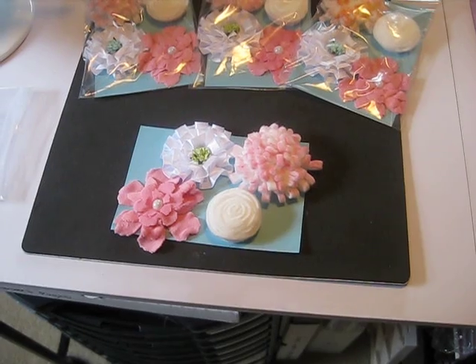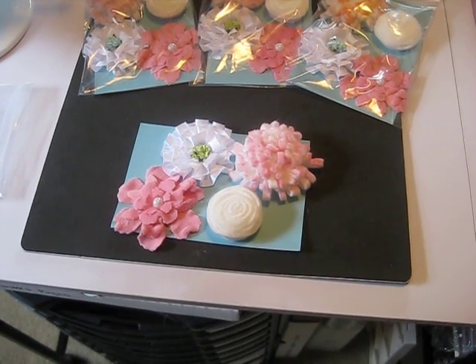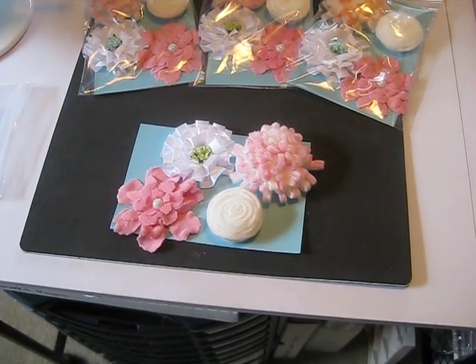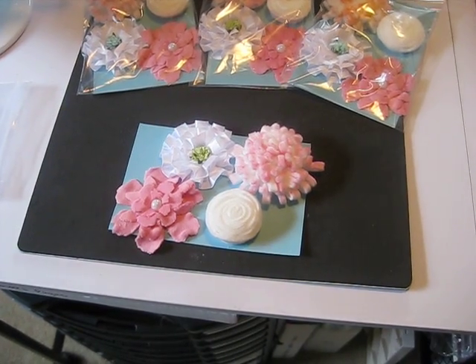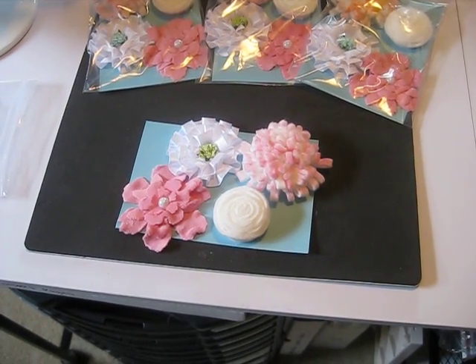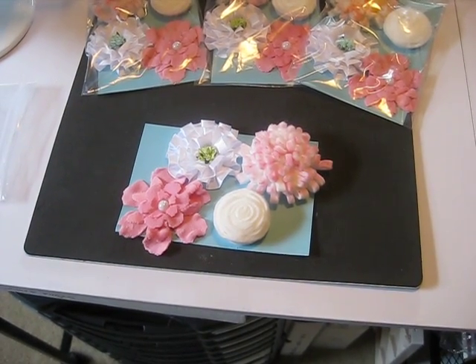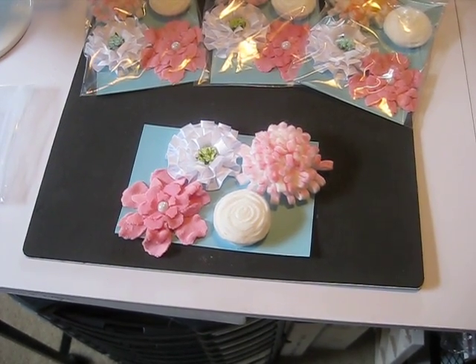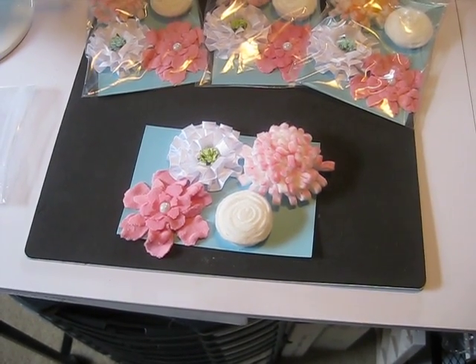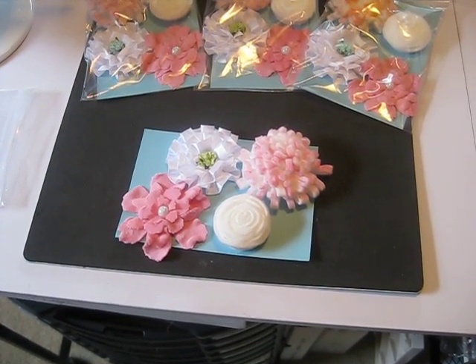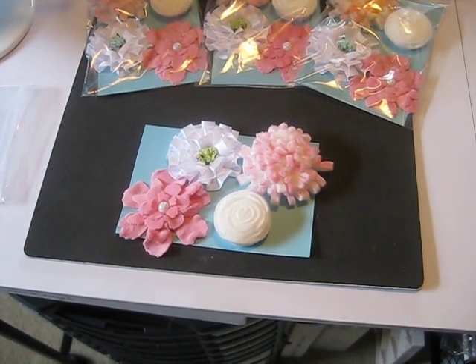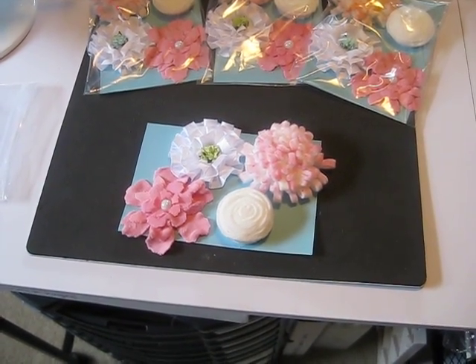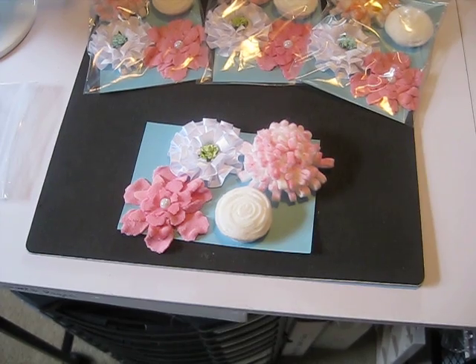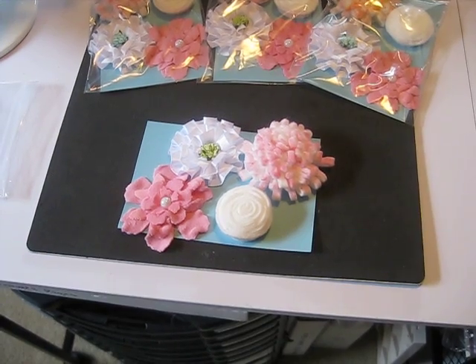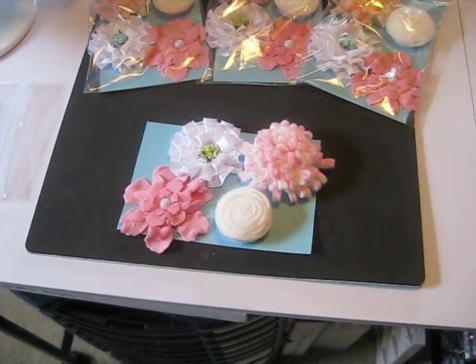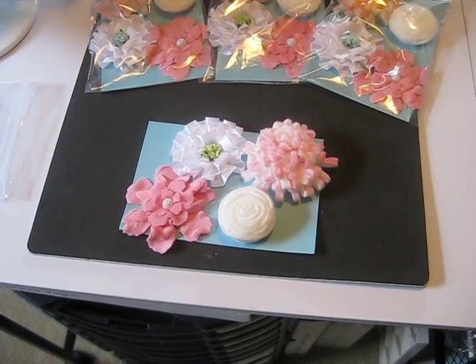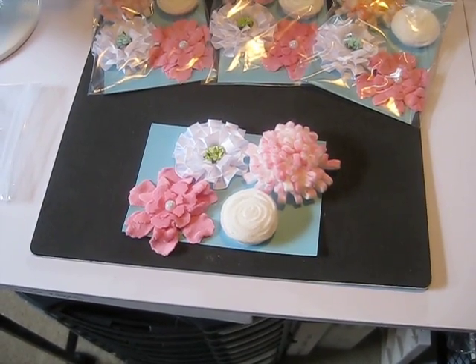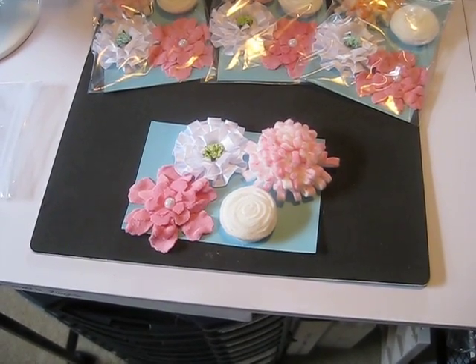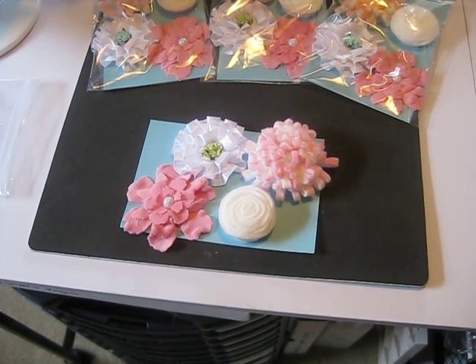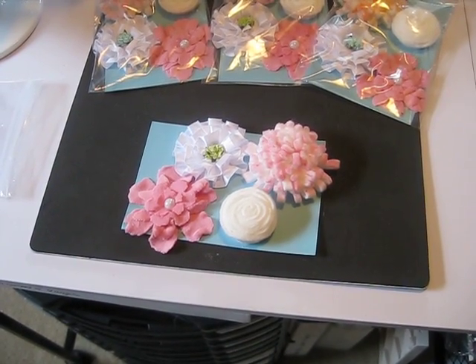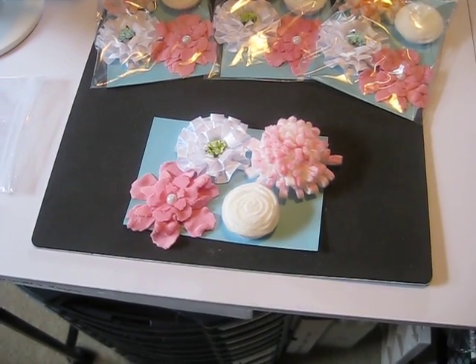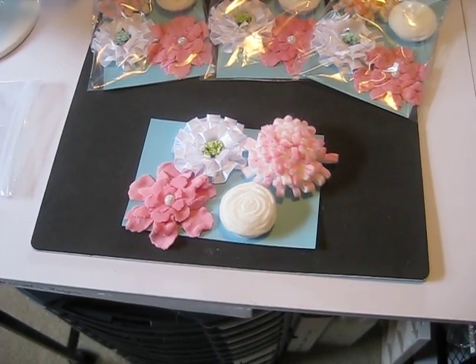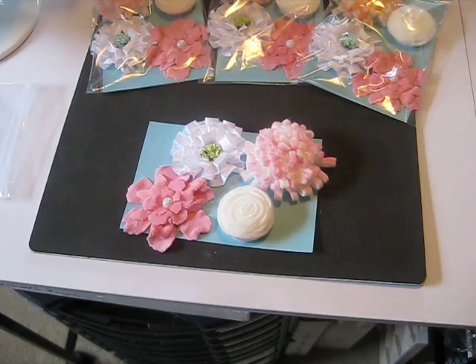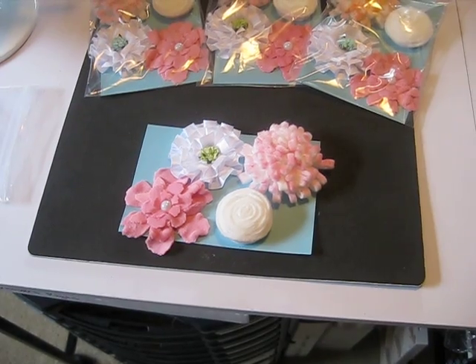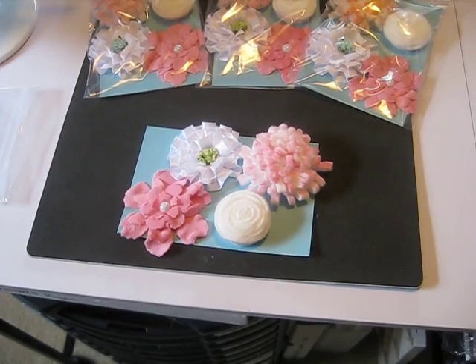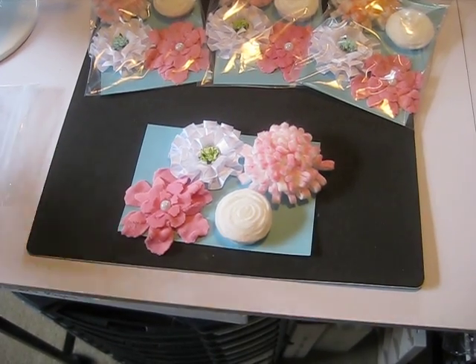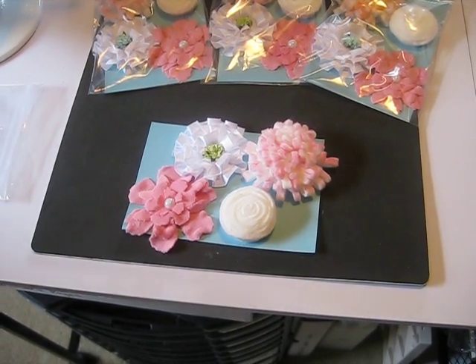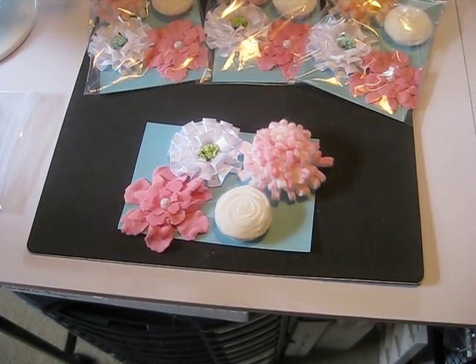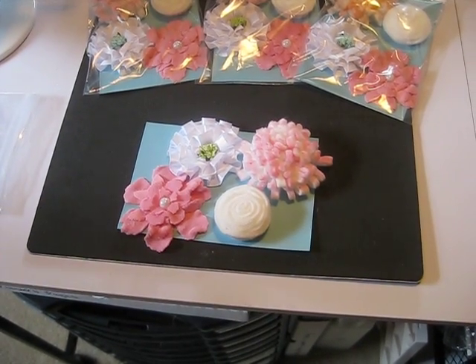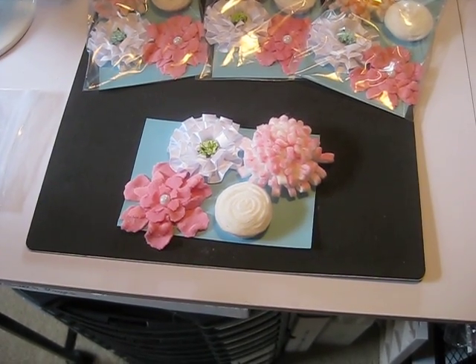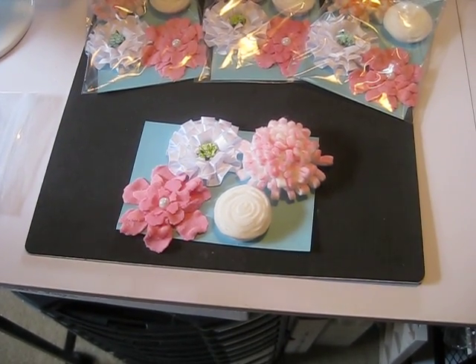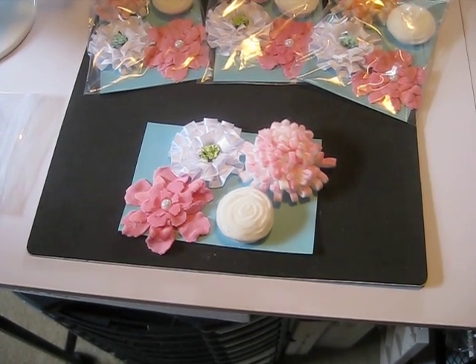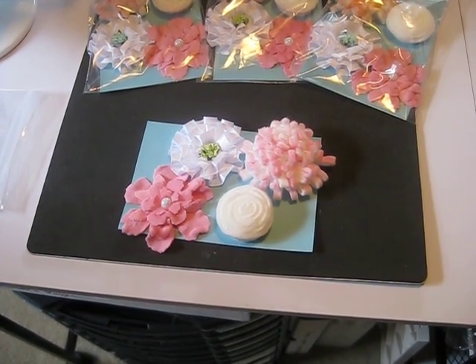Hey everybody, it's Audrey from CraftyCardCupcake.blogspot.com — check out my blog. I'm going to be opening a store on there pretty soon. I'll let you know more details and show you what I'll have for sale, but keep your eye out for that.